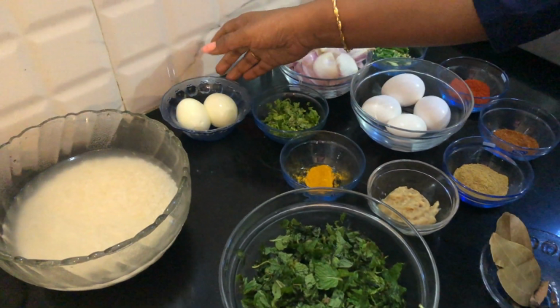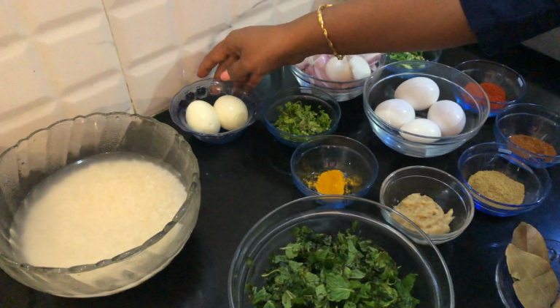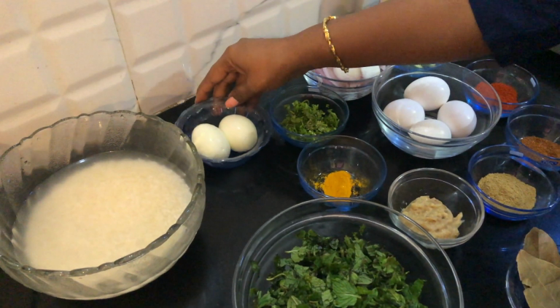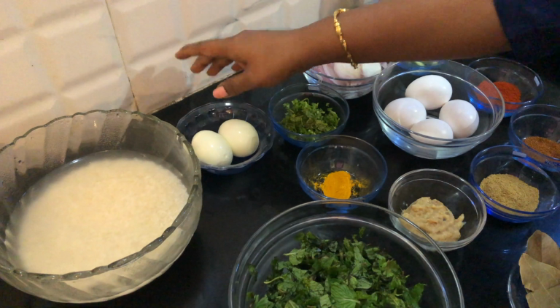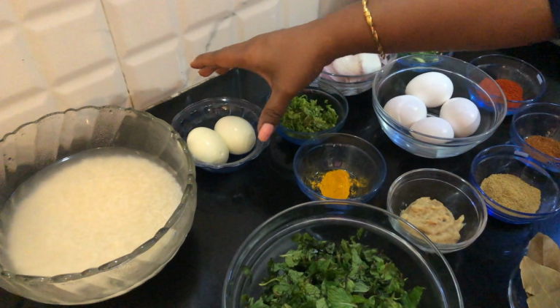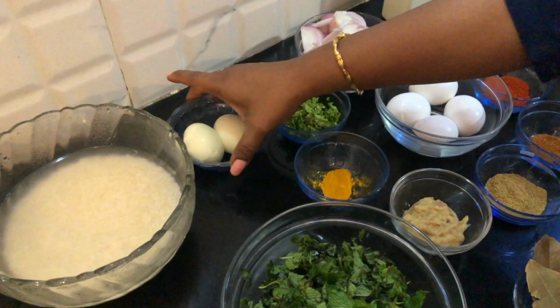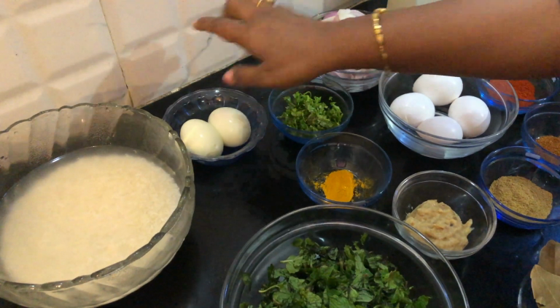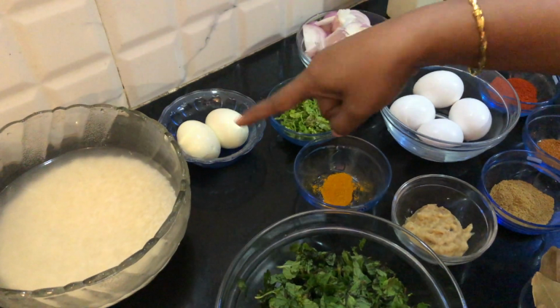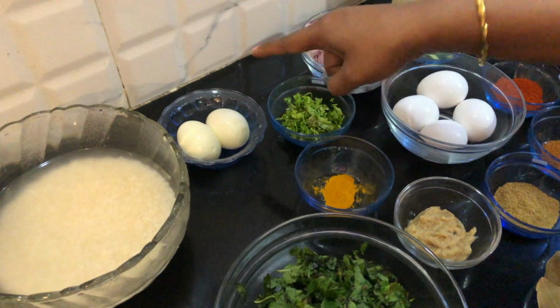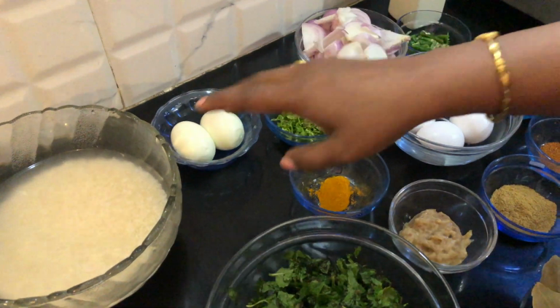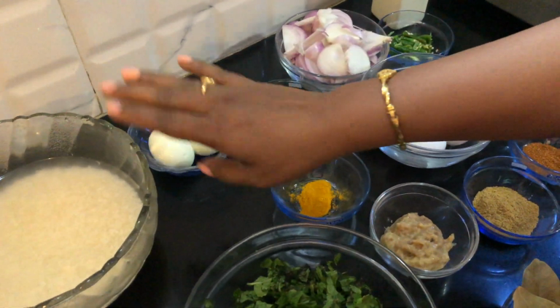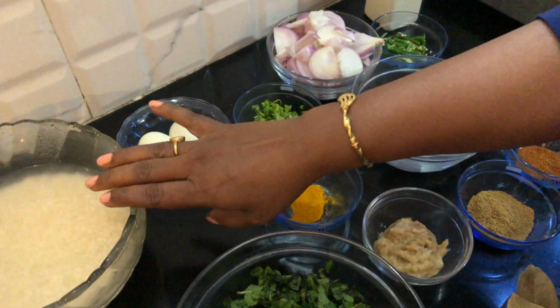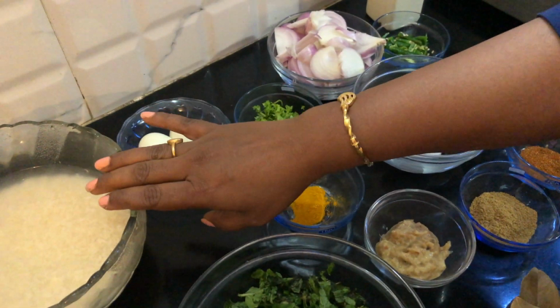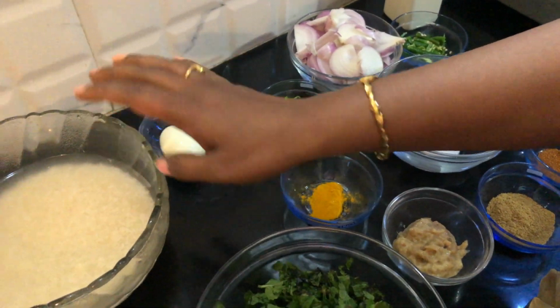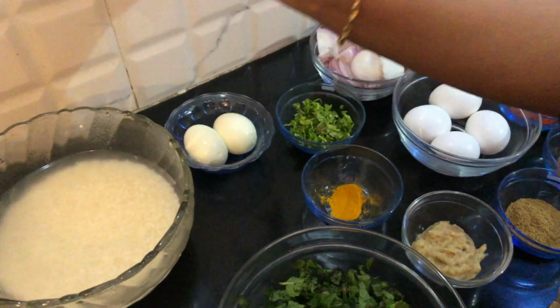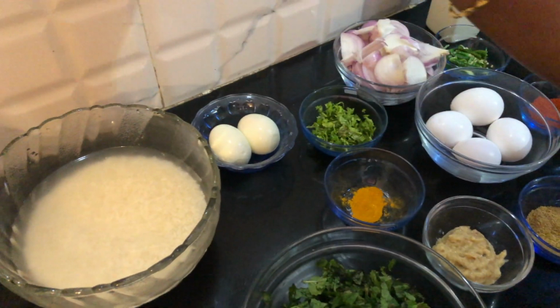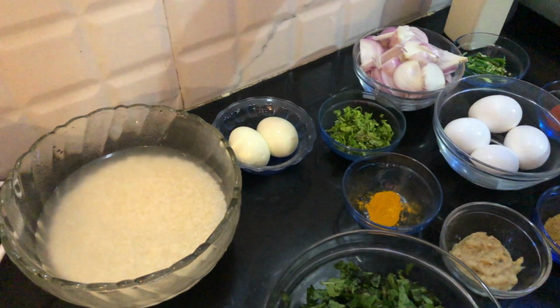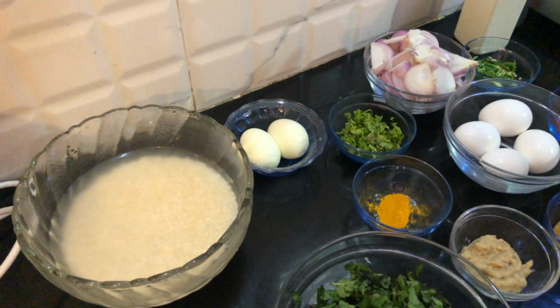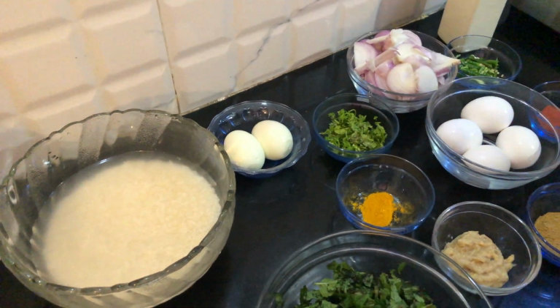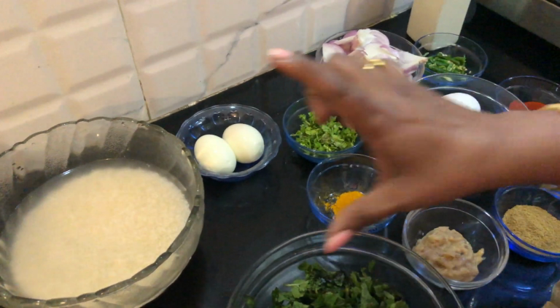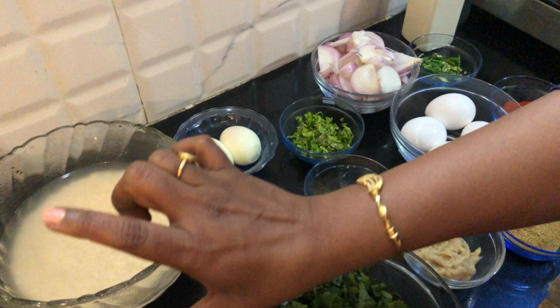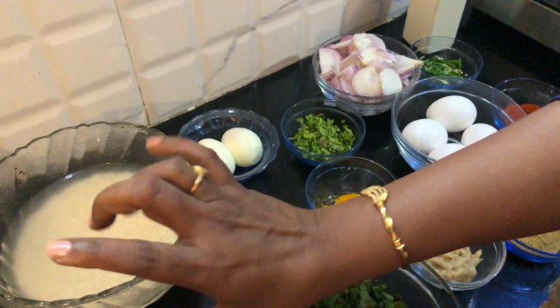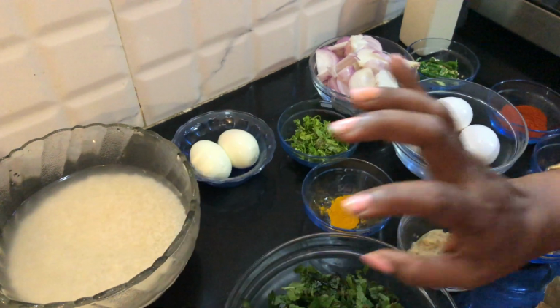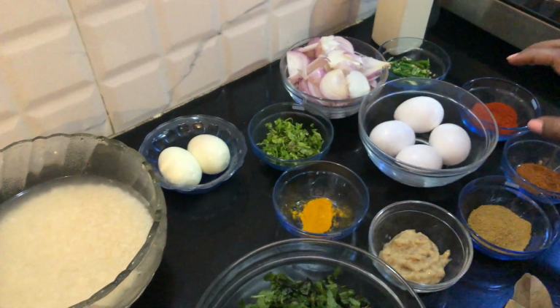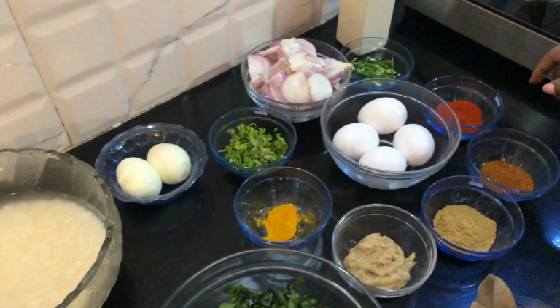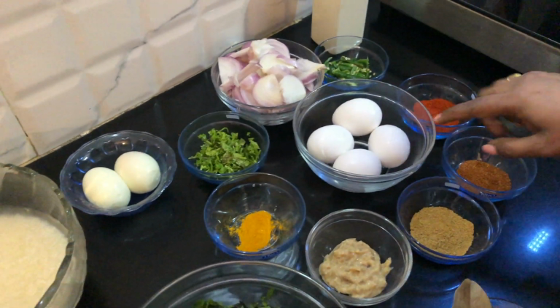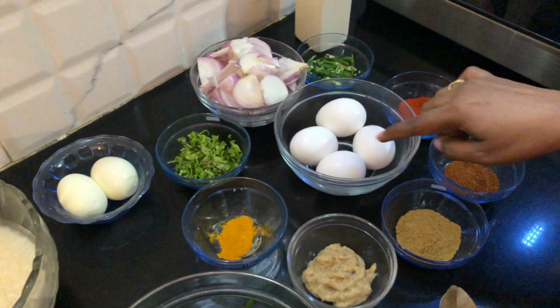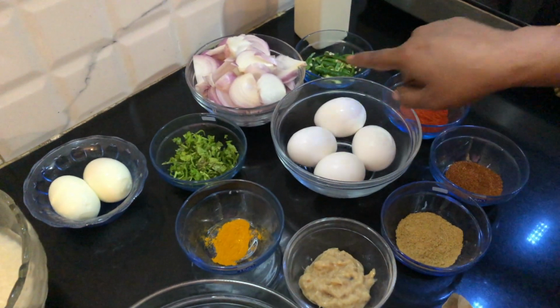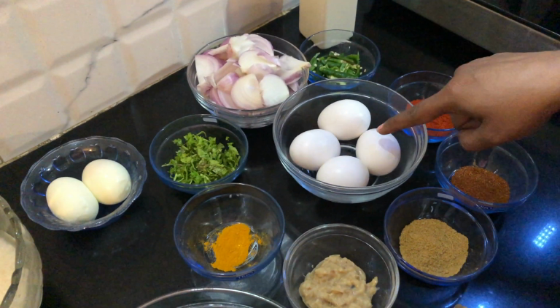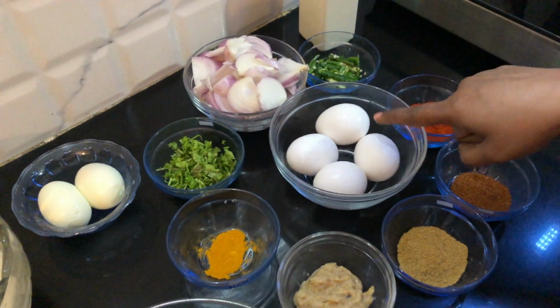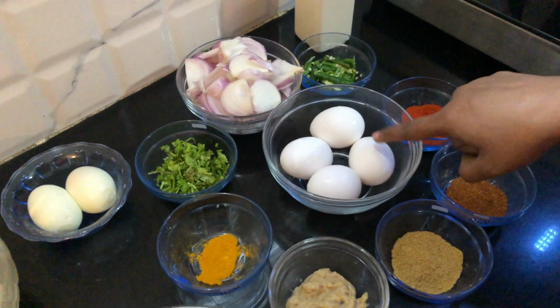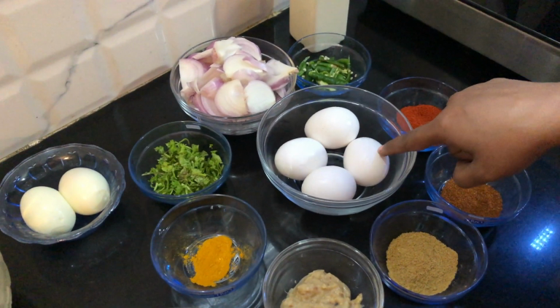Then this is the boiled egg for the garnish. Rice — I have taken two cups of rice — and then finally eggs.